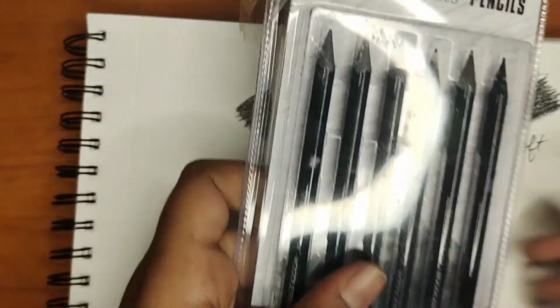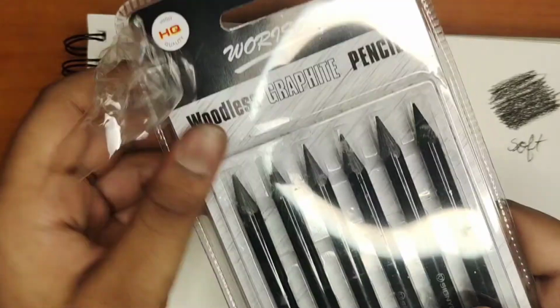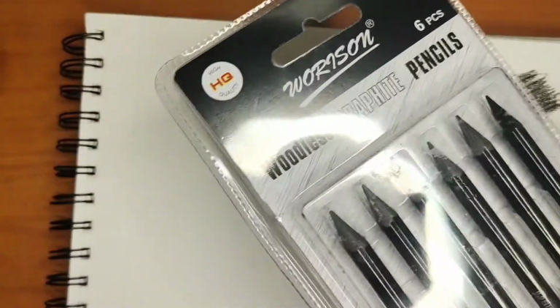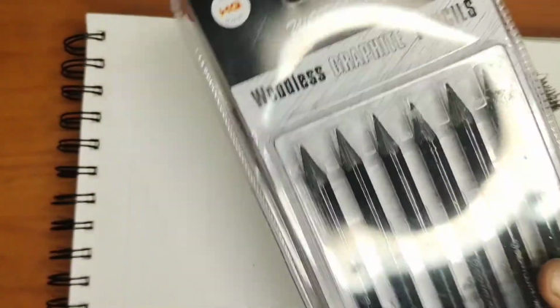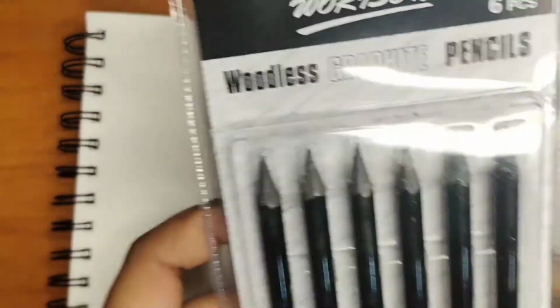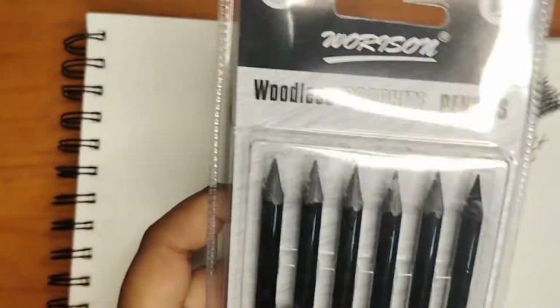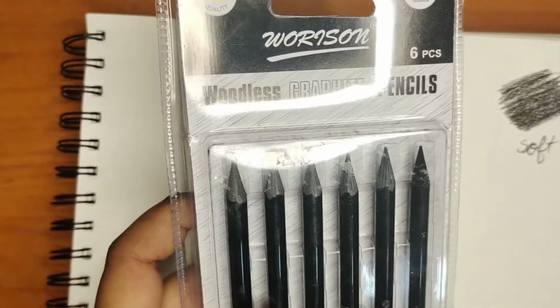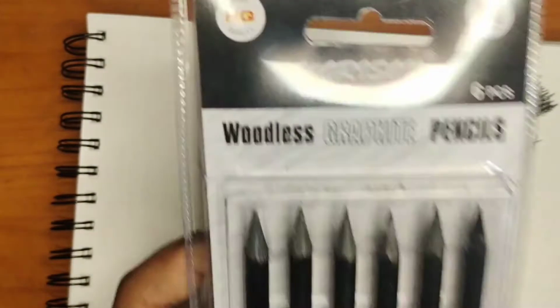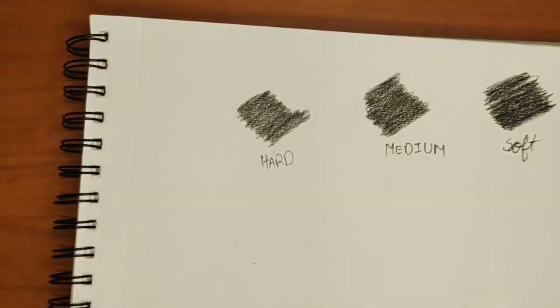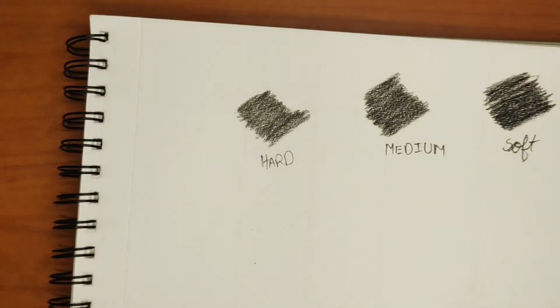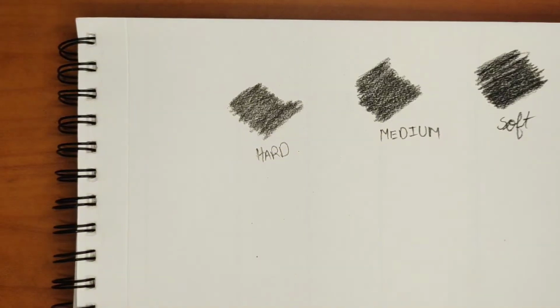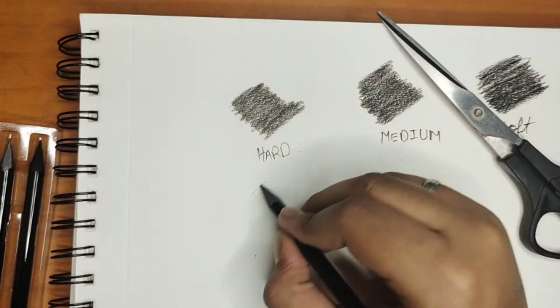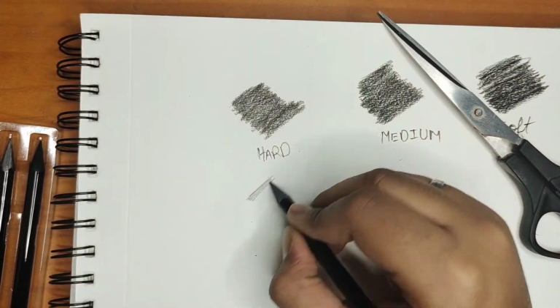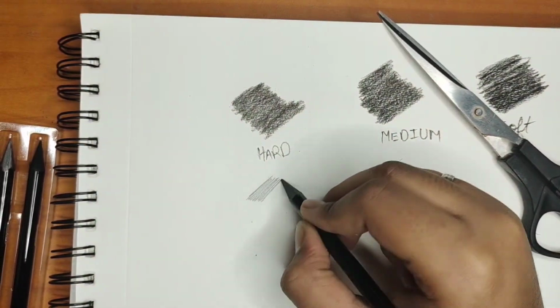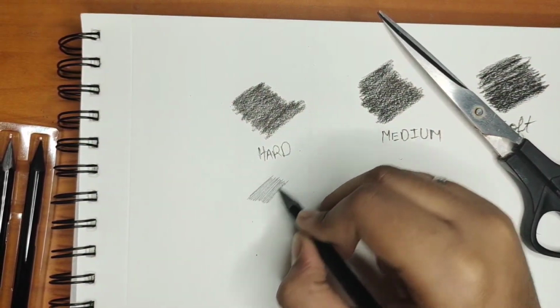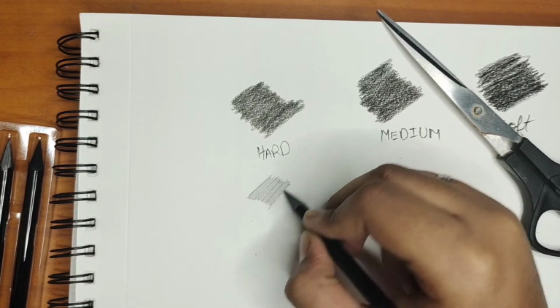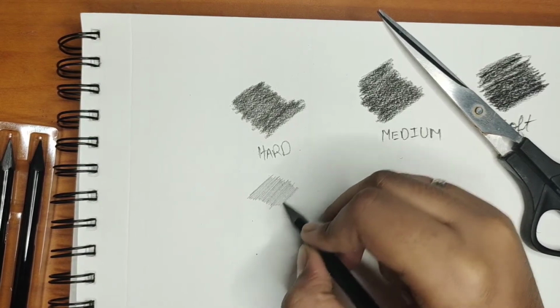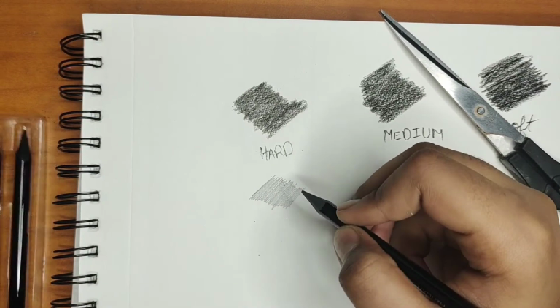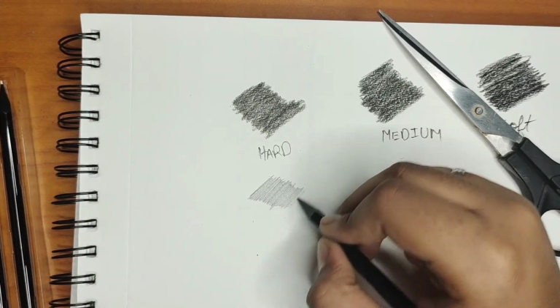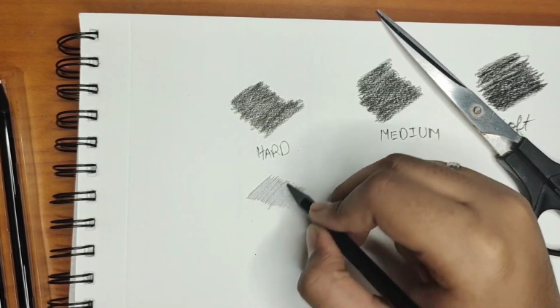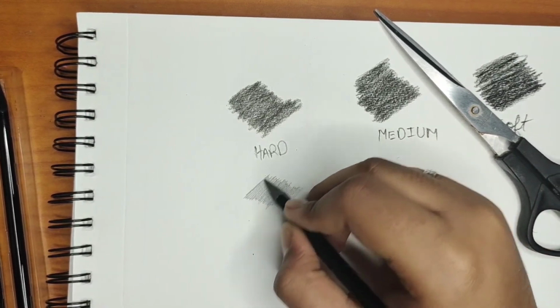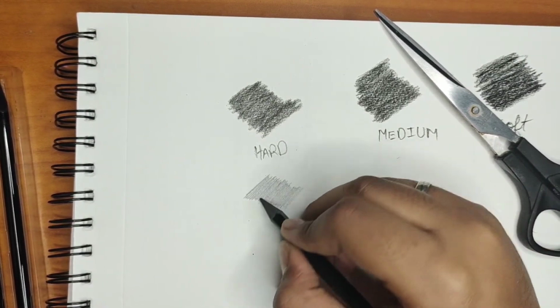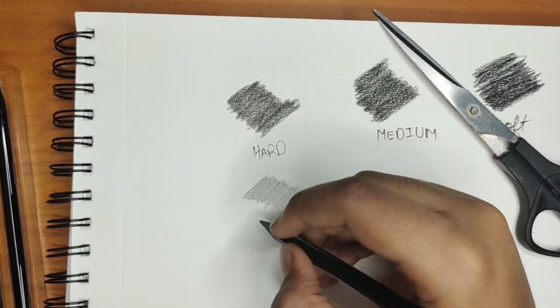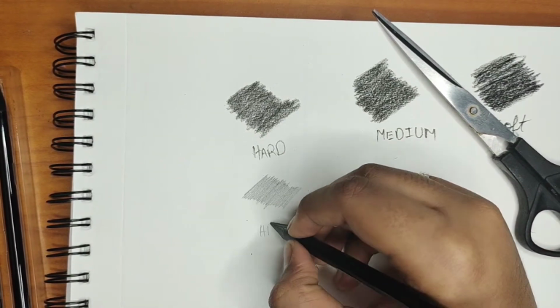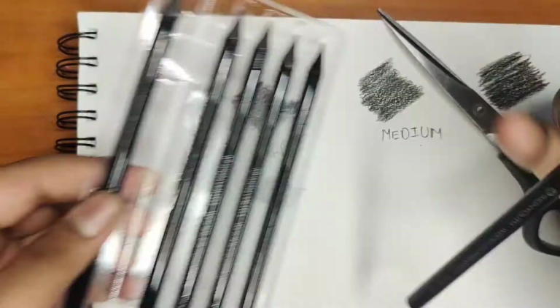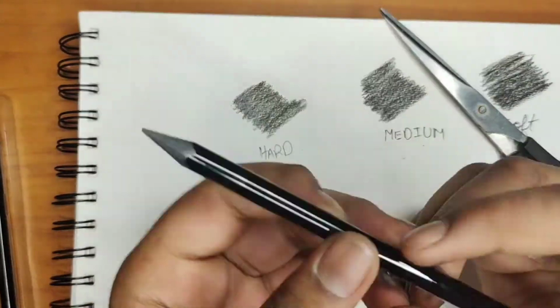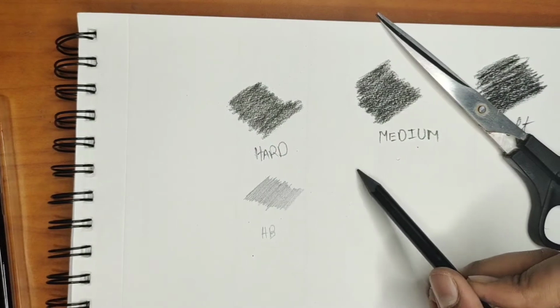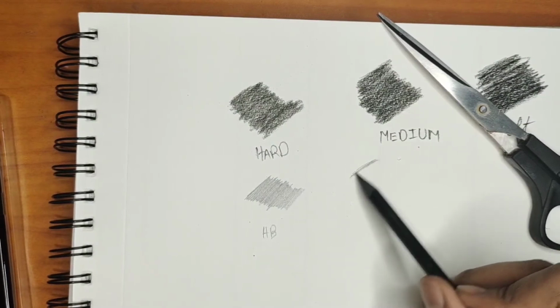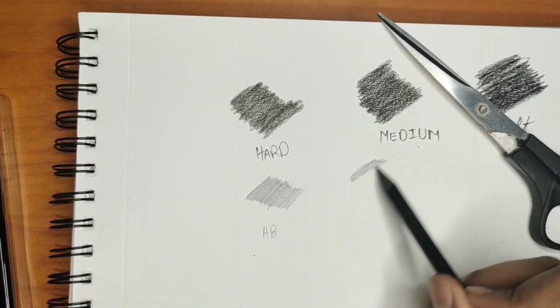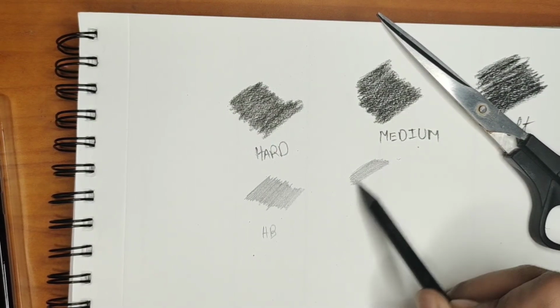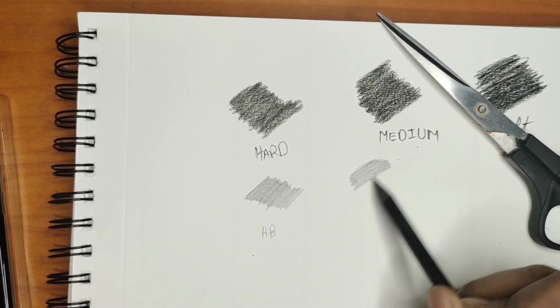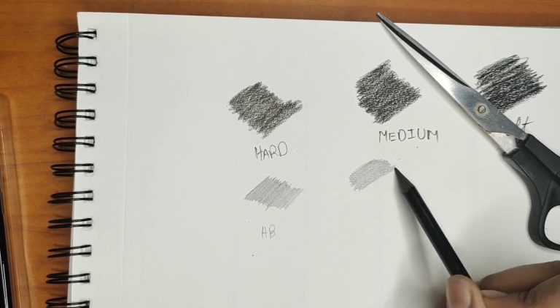This is woodless graphite pencils. We can use this pencil in pencil shading. Now I will show you how to use this pencil. Soon I will upload another video by using this pencil.